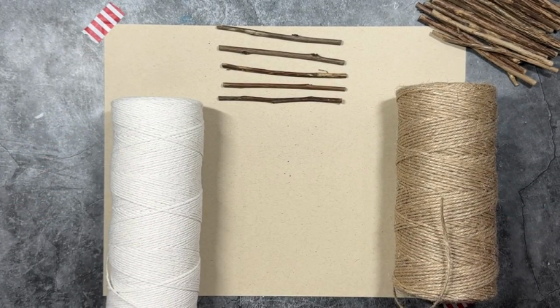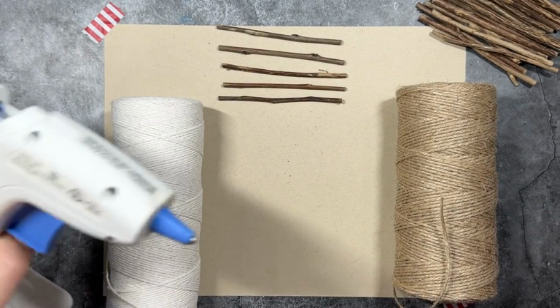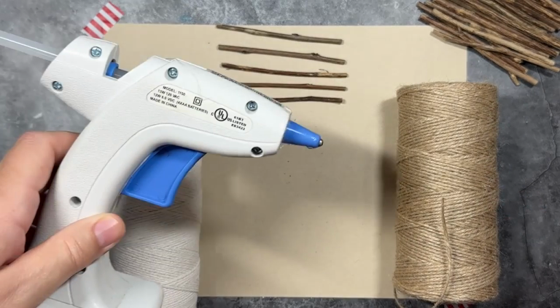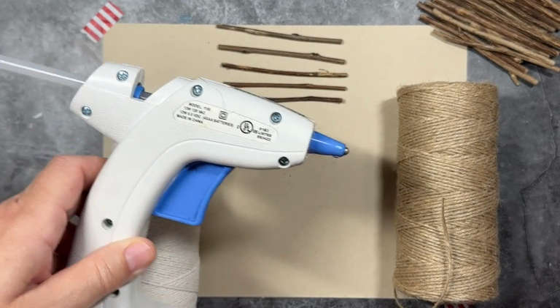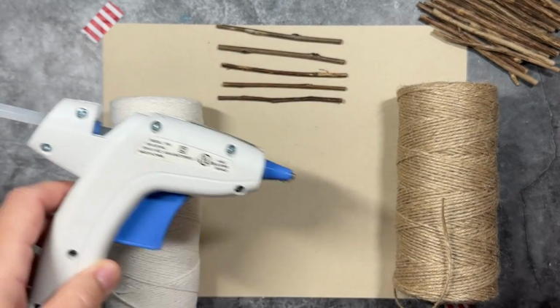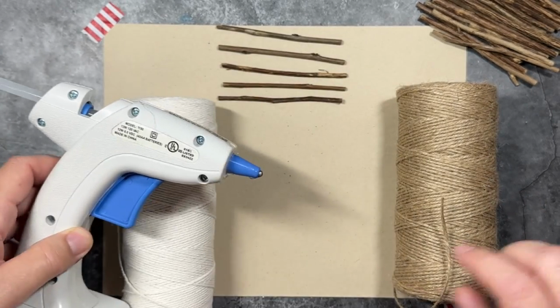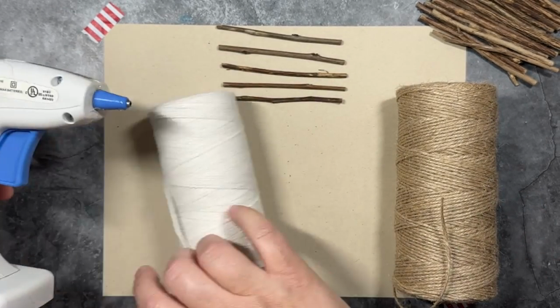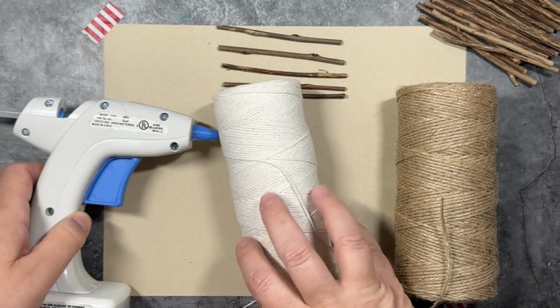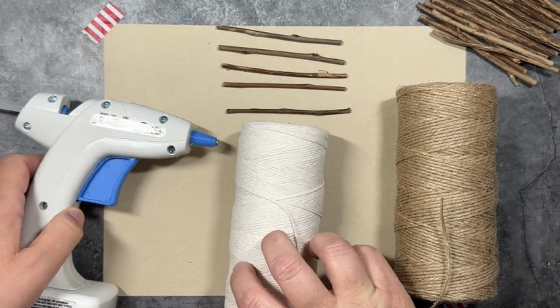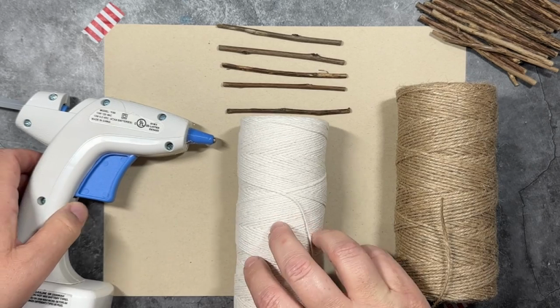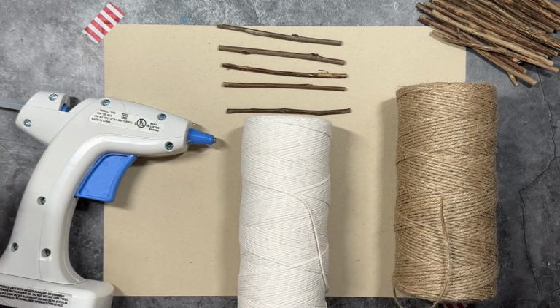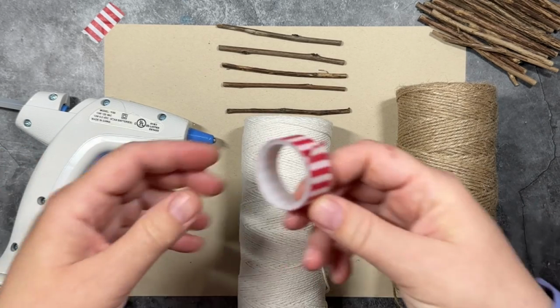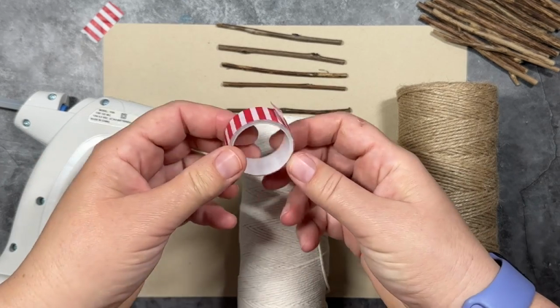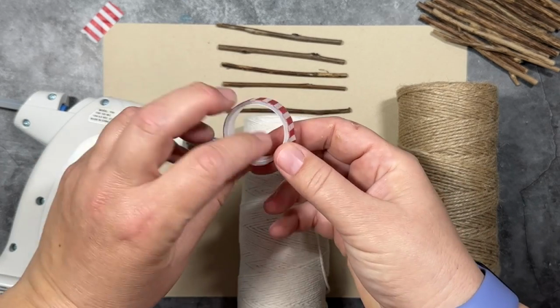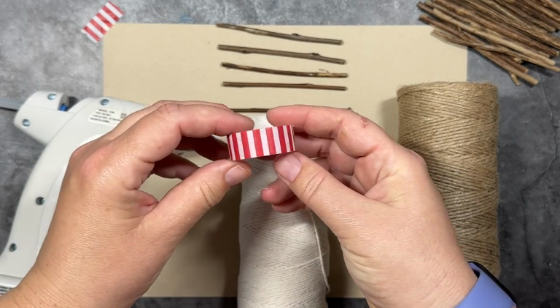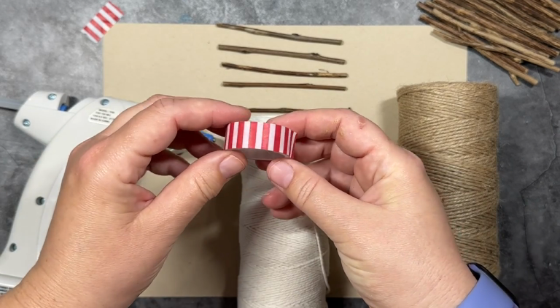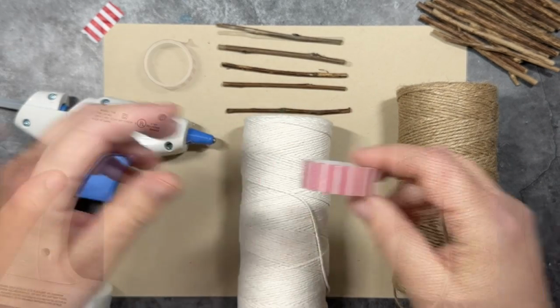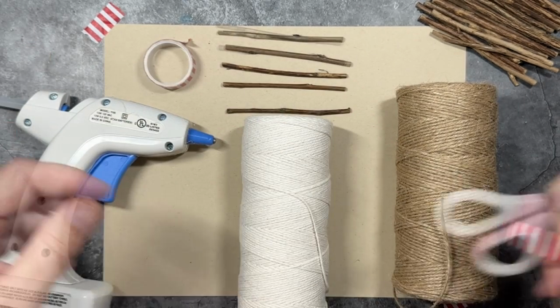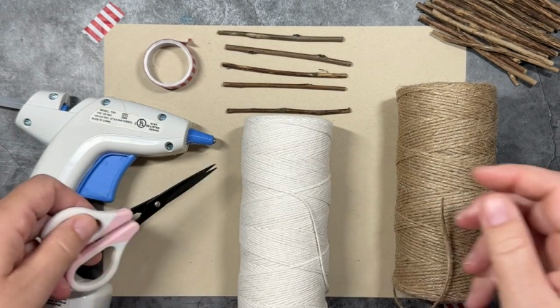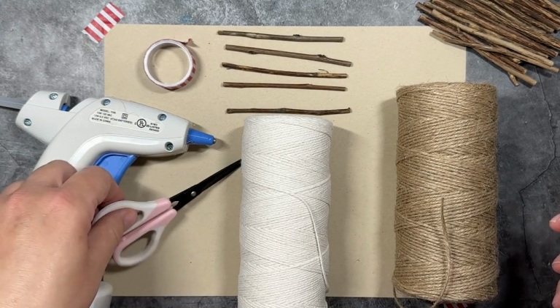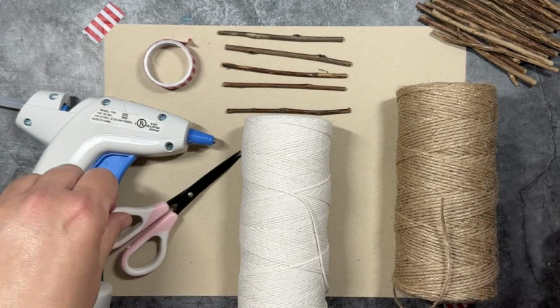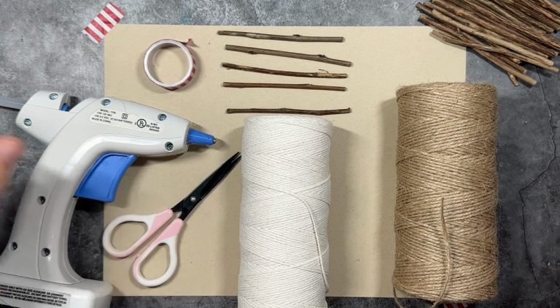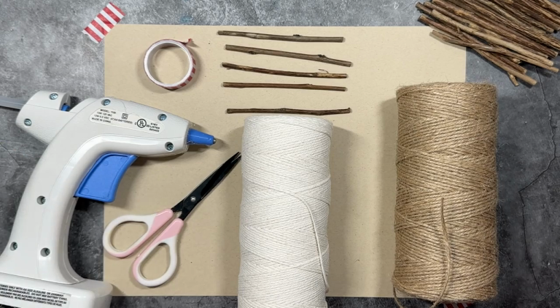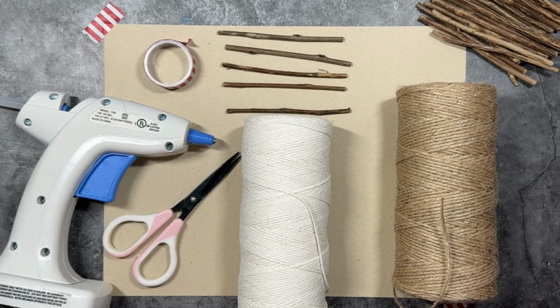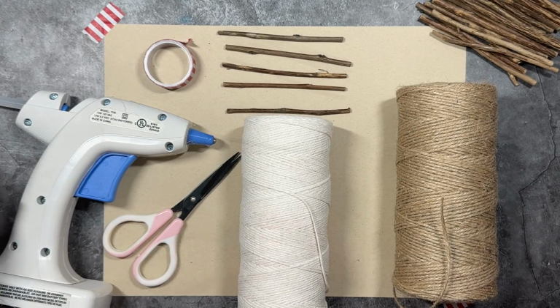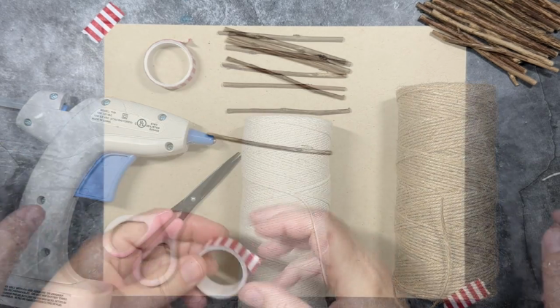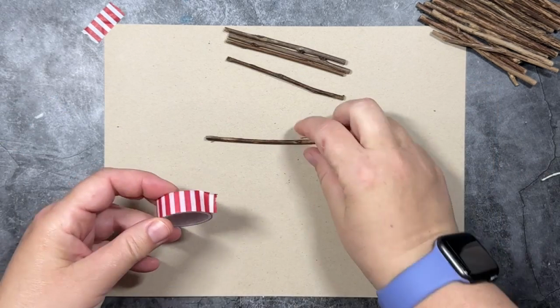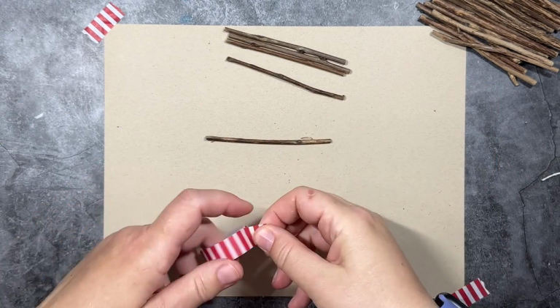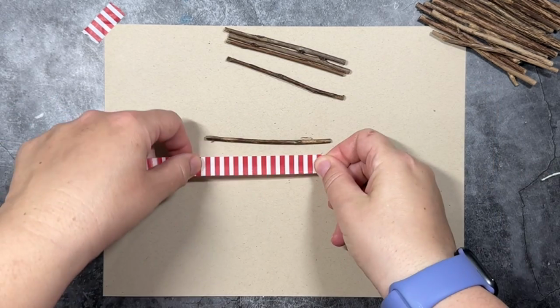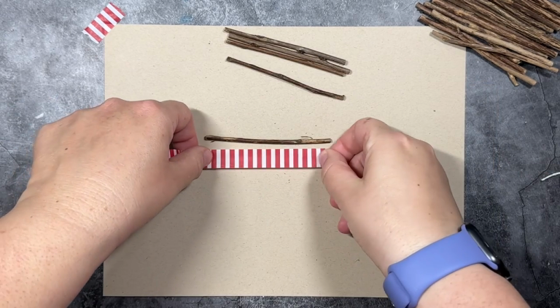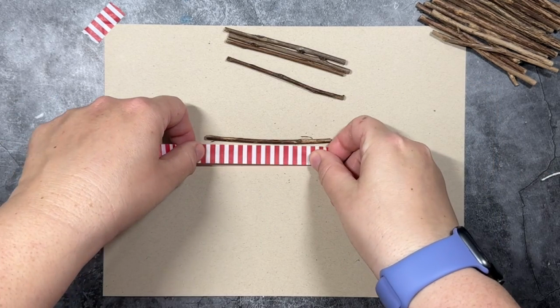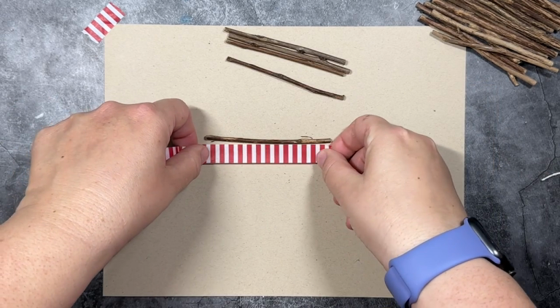I also have some twine, some white string, and my glue gun. I also have washi tape that we're going to use to draw the template. You could use regular tape as well. And a scissor and then whatever embellishment you want to use to decorate the stars. That's all you need to get started.